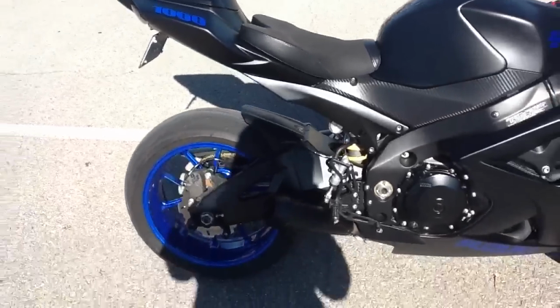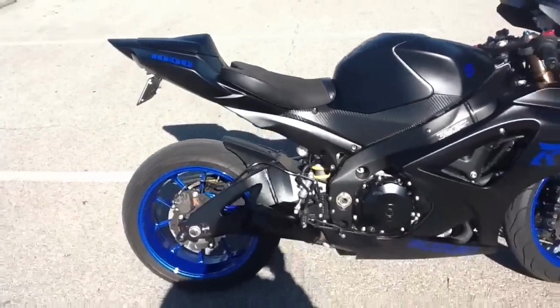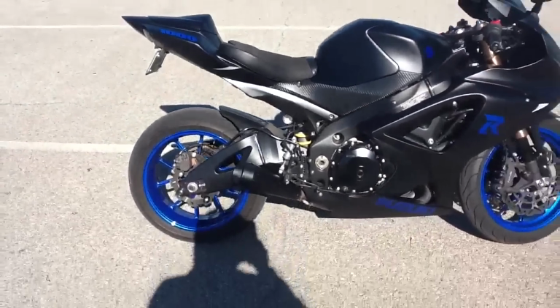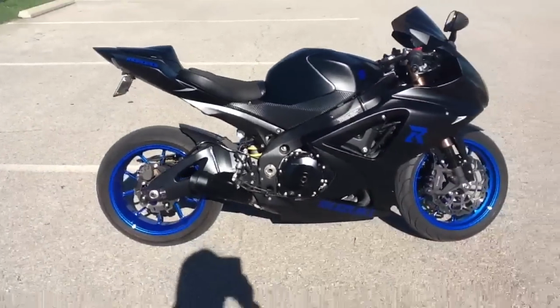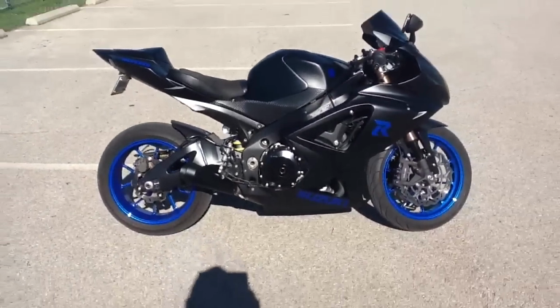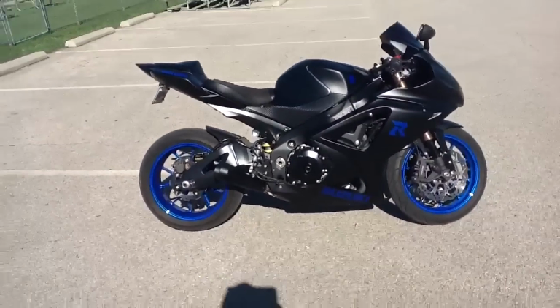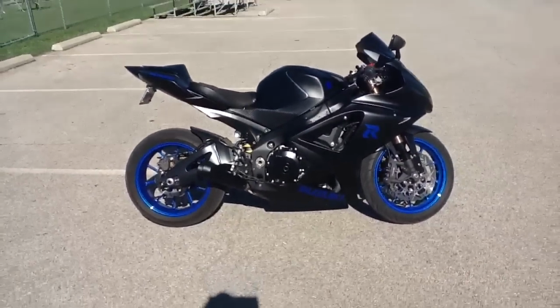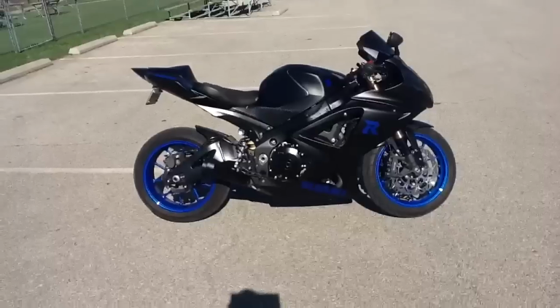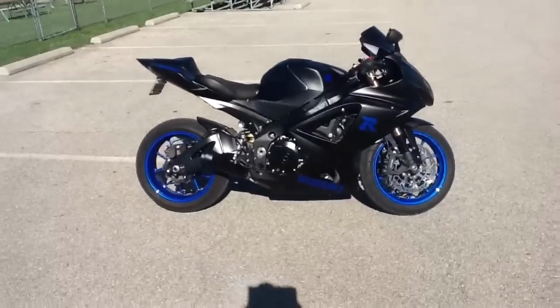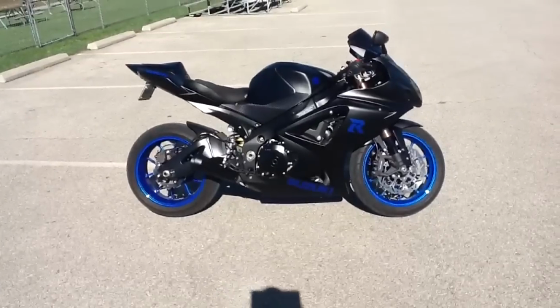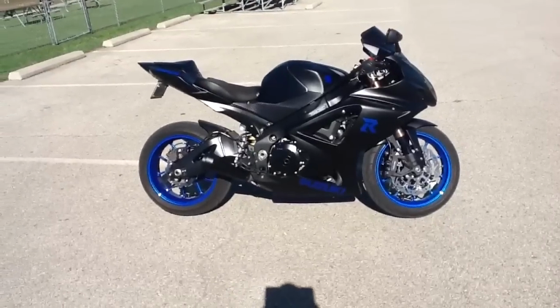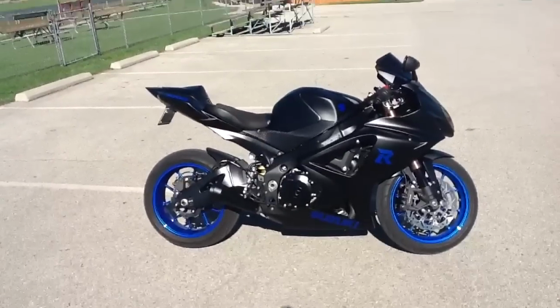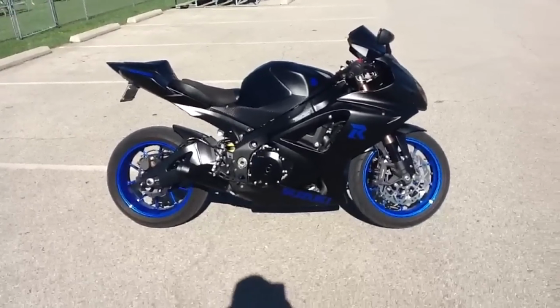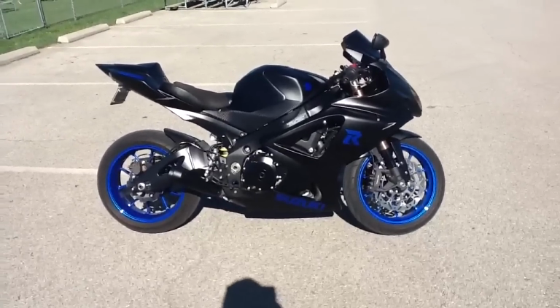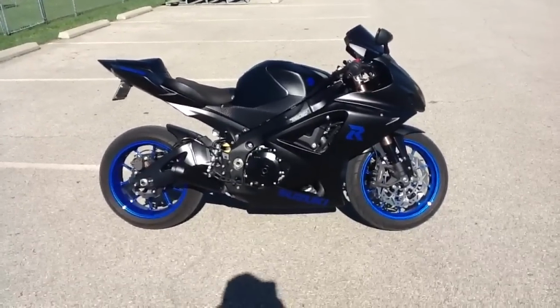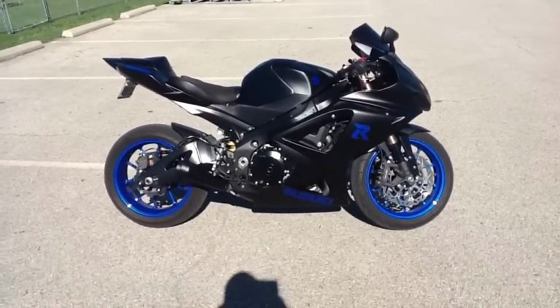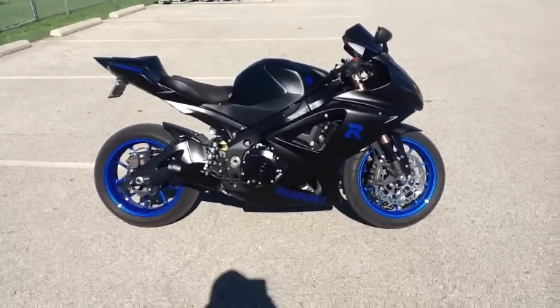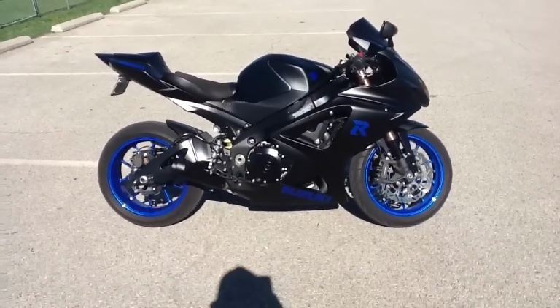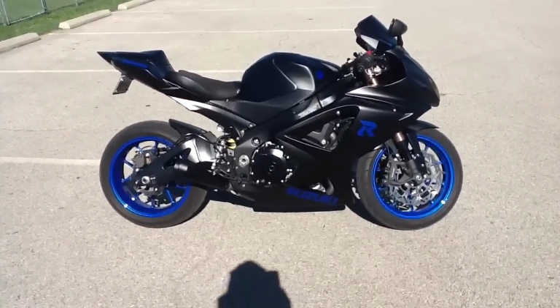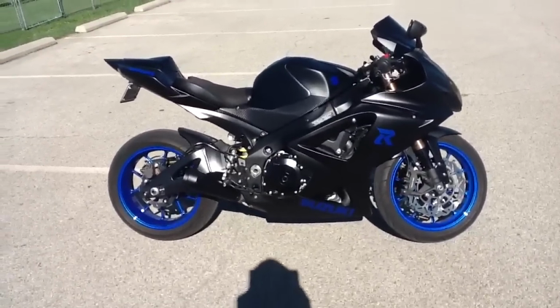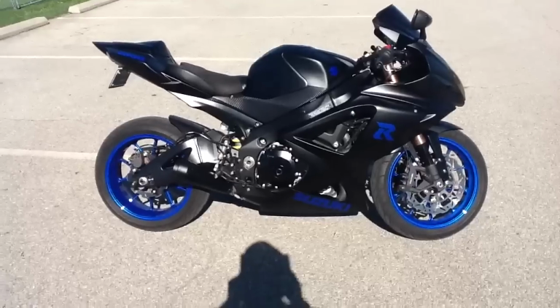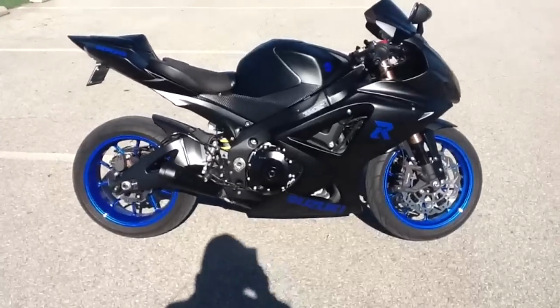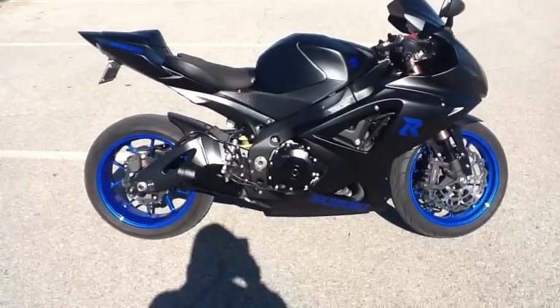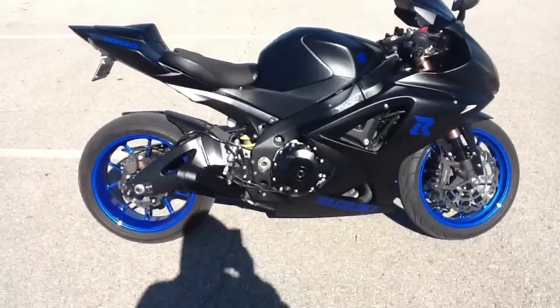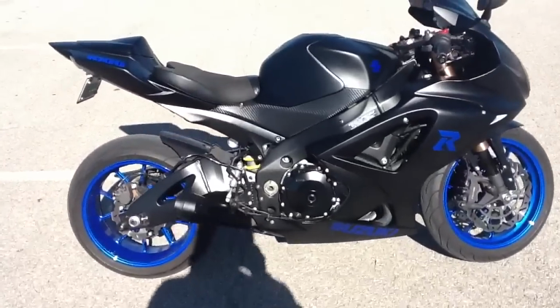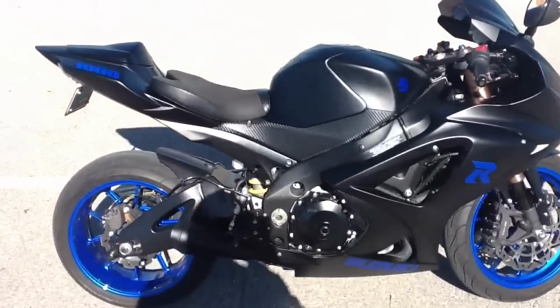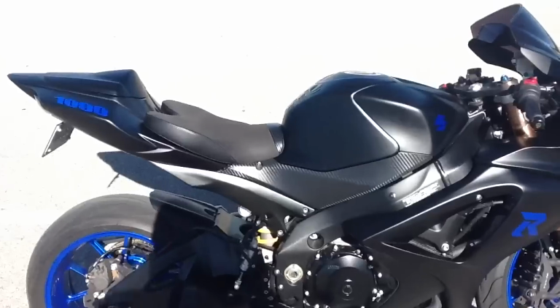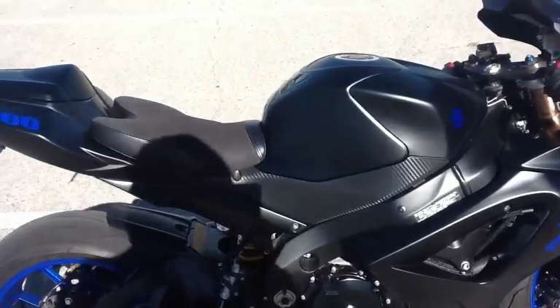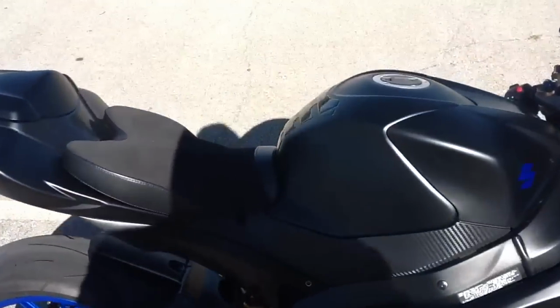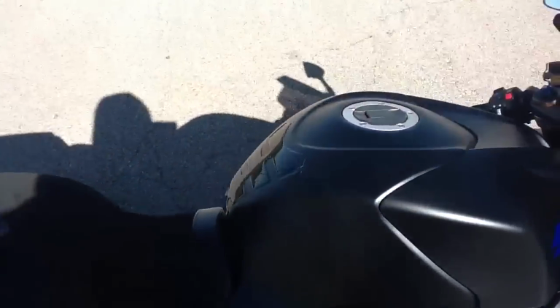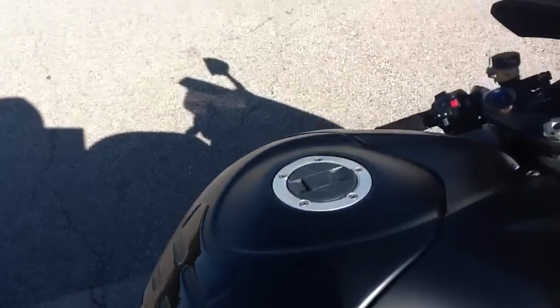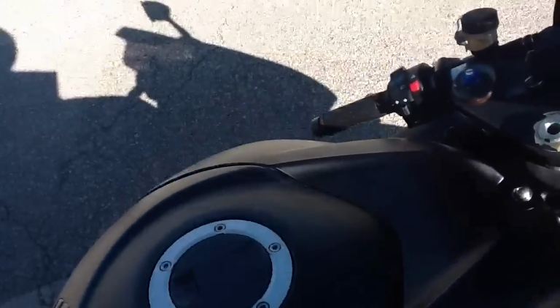As far as the 1000 logo on the tail, this bike is very fast, very reliable, and very loud. Along with the M4 exhaust, it has a Power Commander 5, so it gets up very fast. Let me turn it on for you.